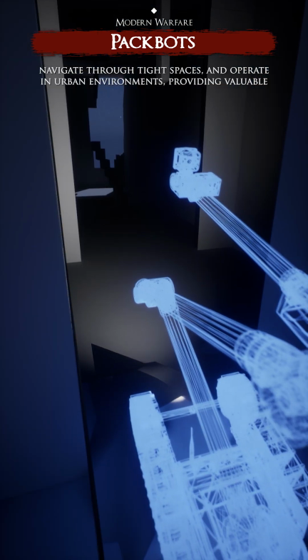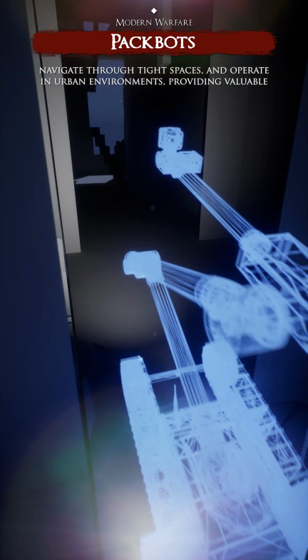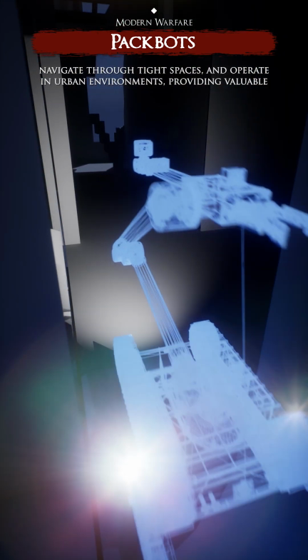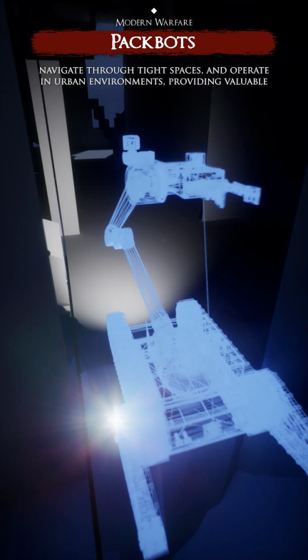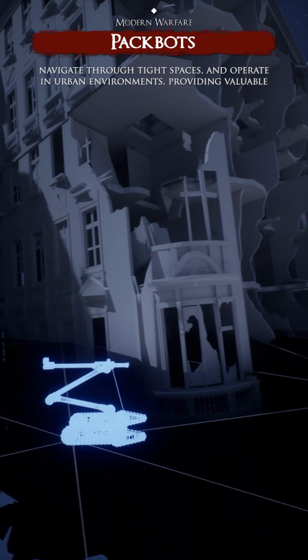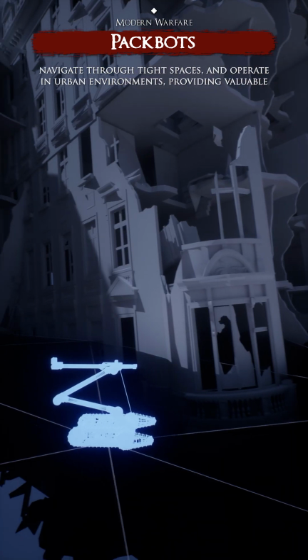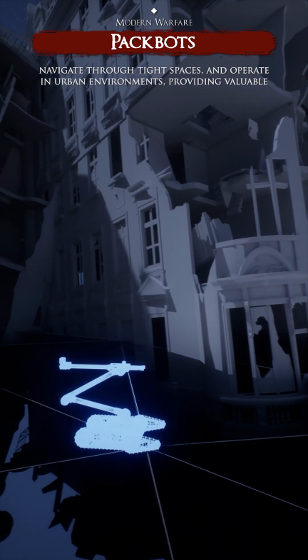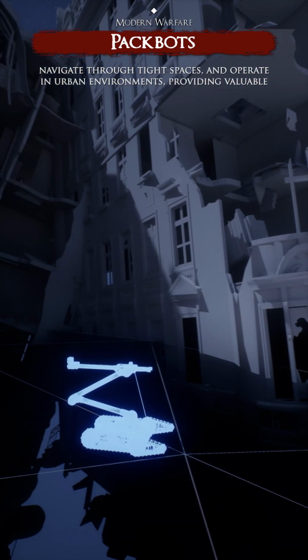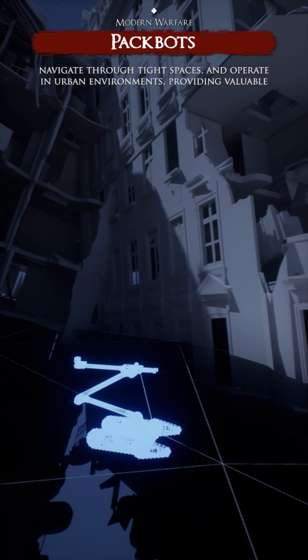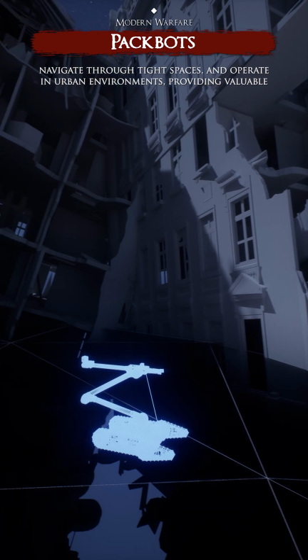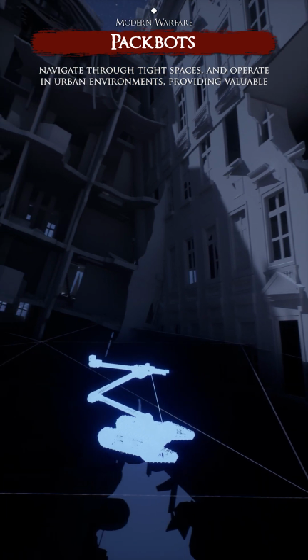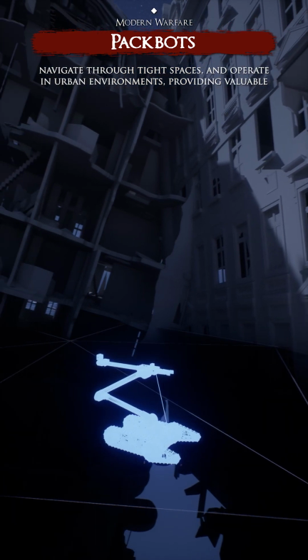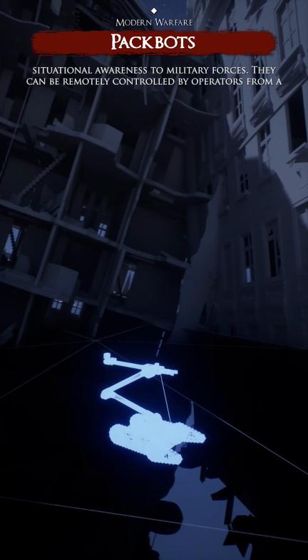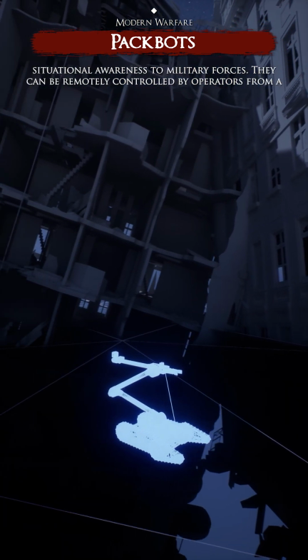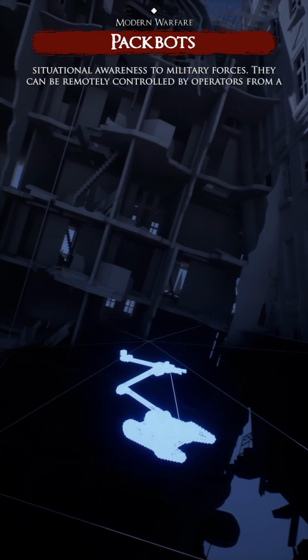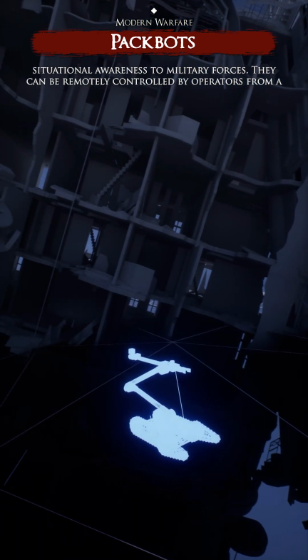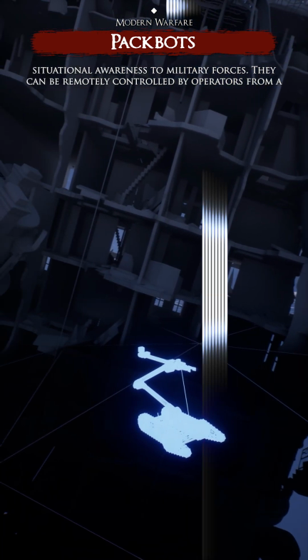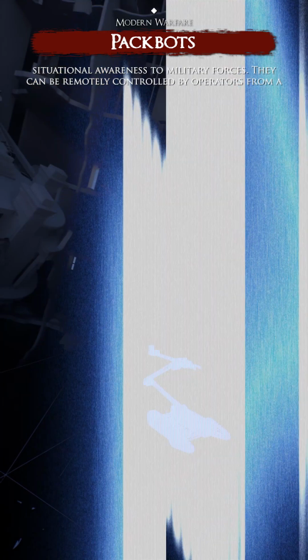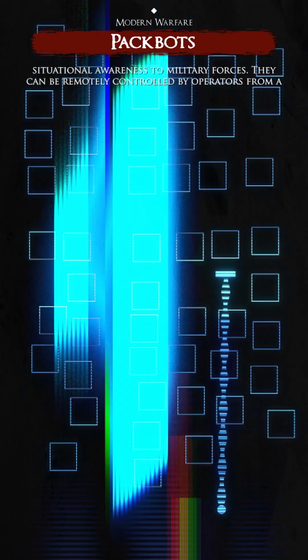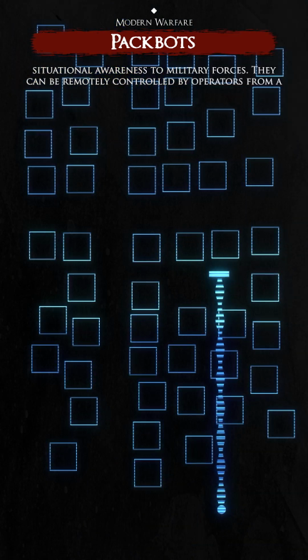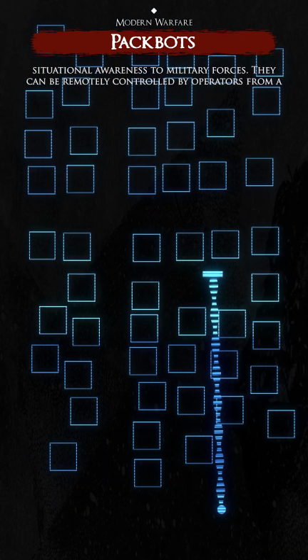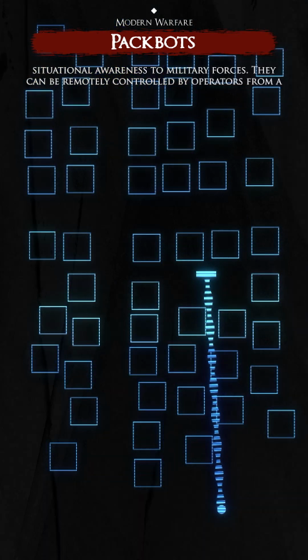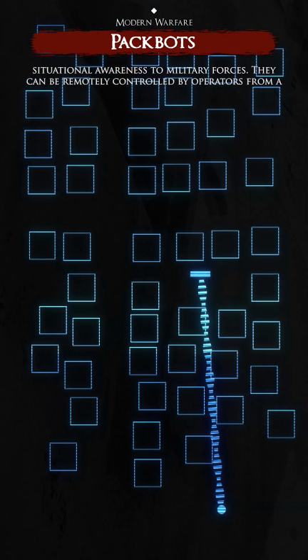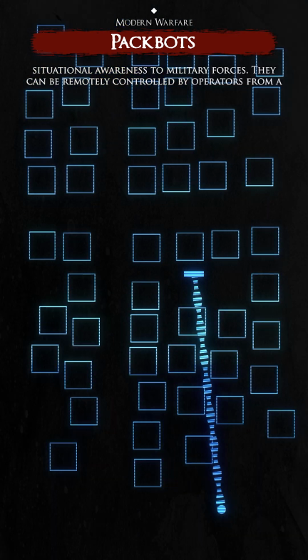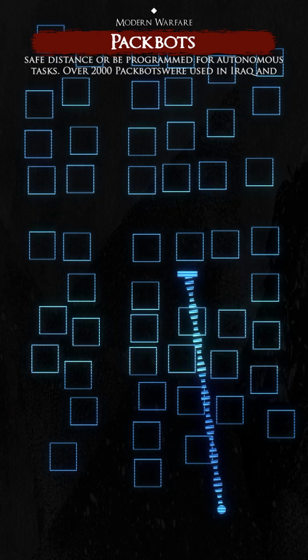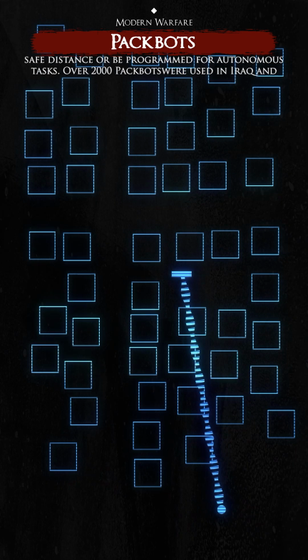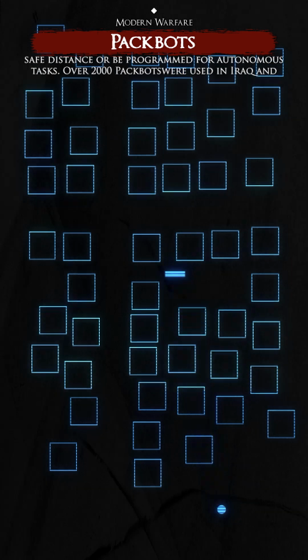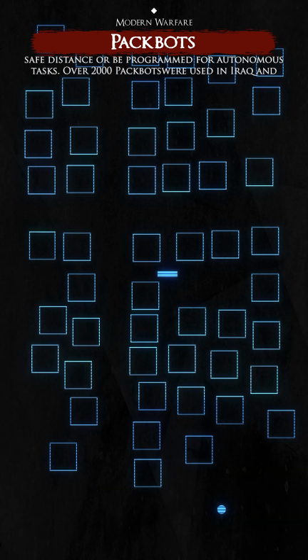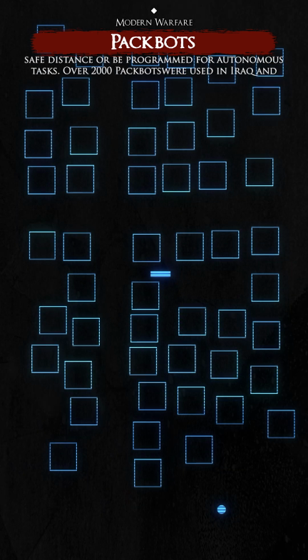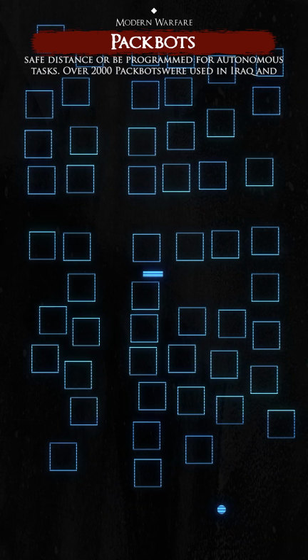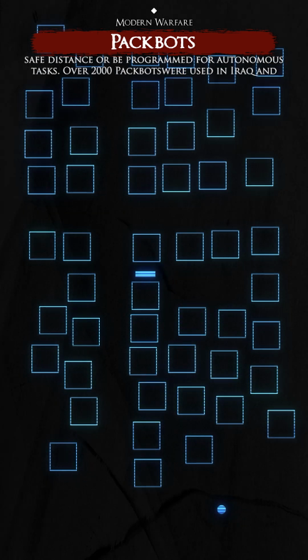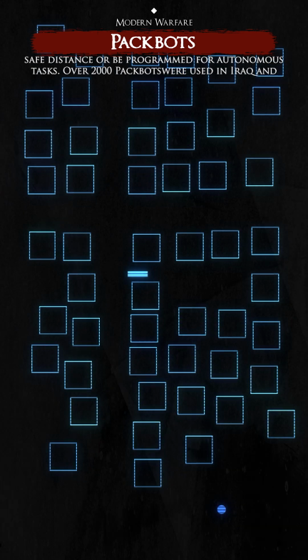navigate through tight spaces, and operate in urban environments, providing valuable situational awareness to military forces. They can be remotely controlled by operators from a safe distance or be programmed for autonomous tasks.